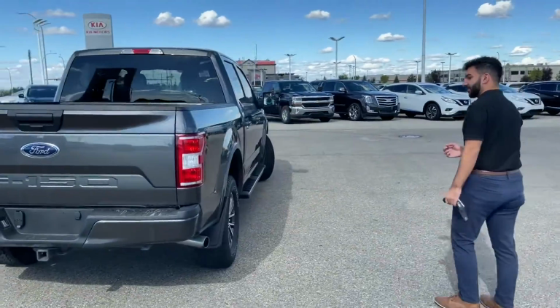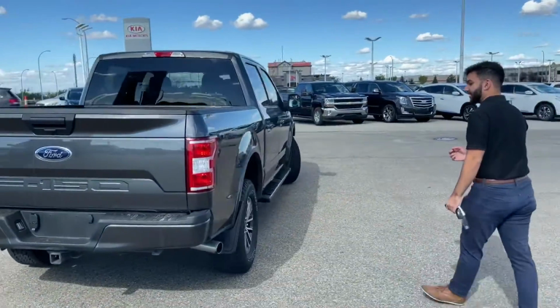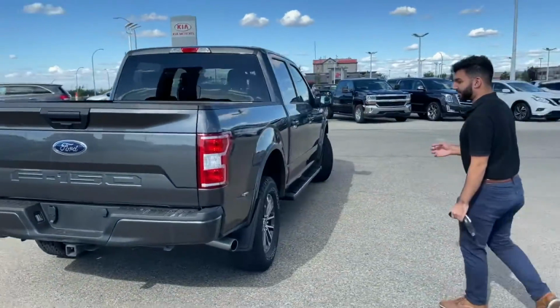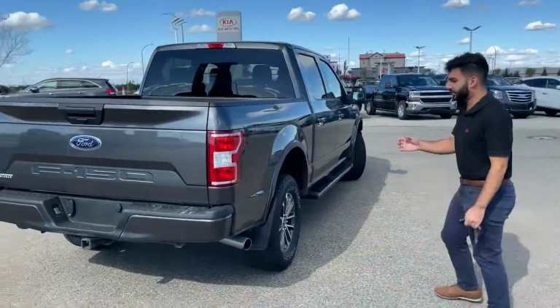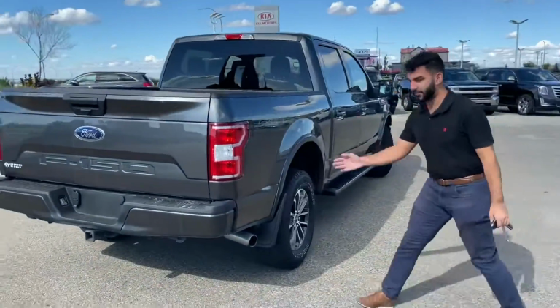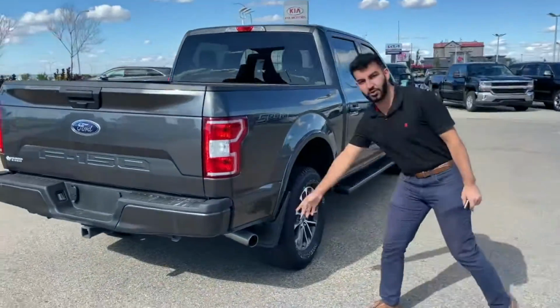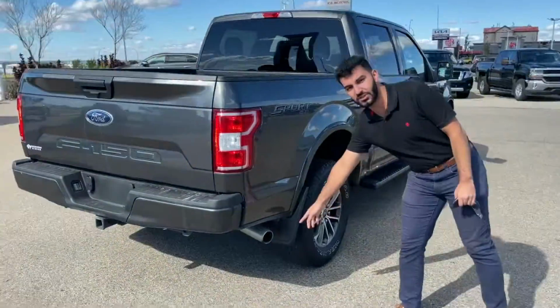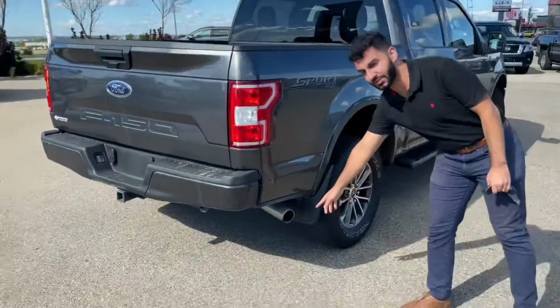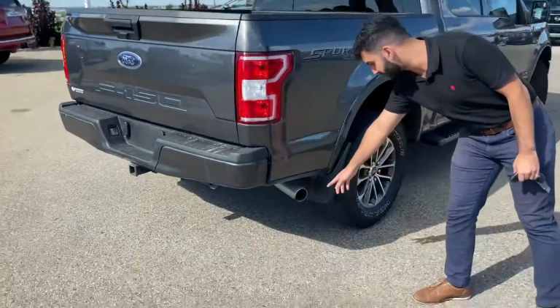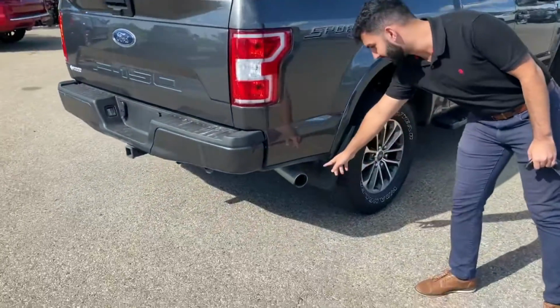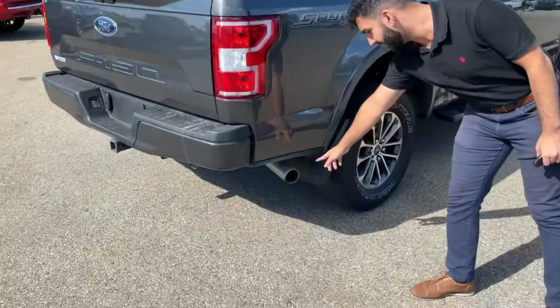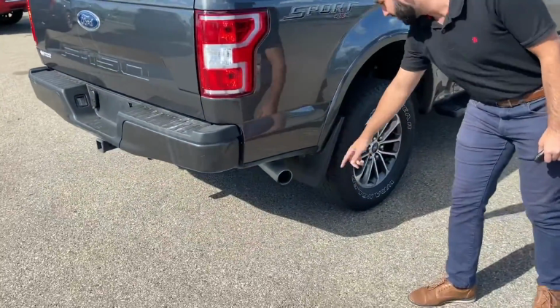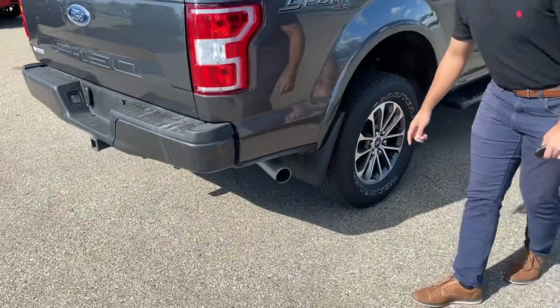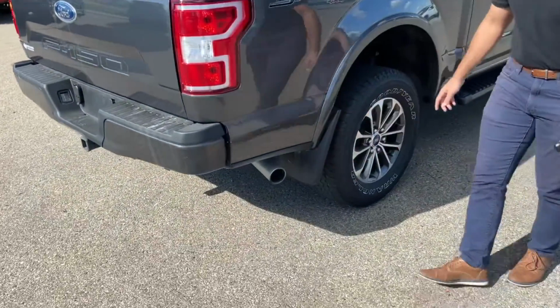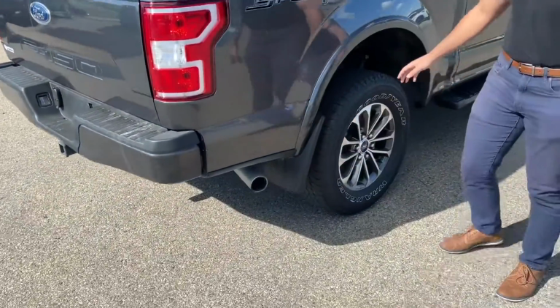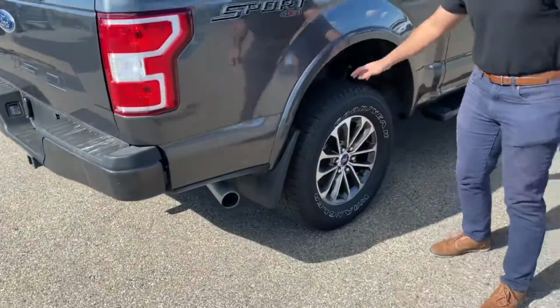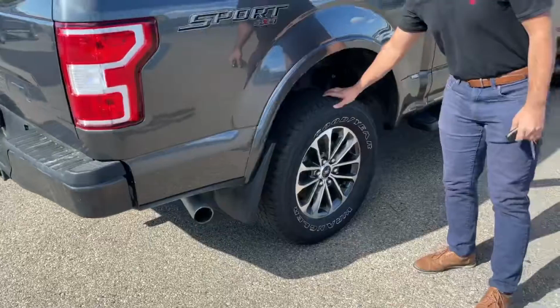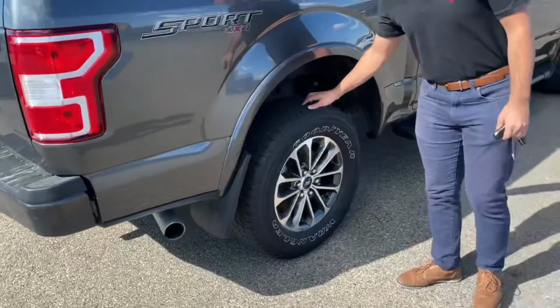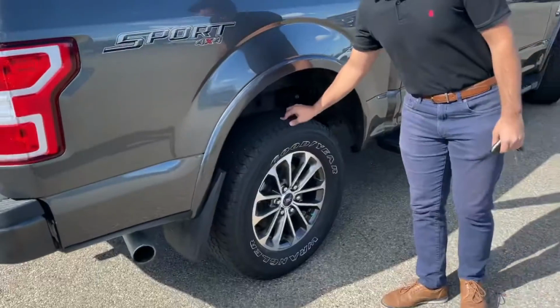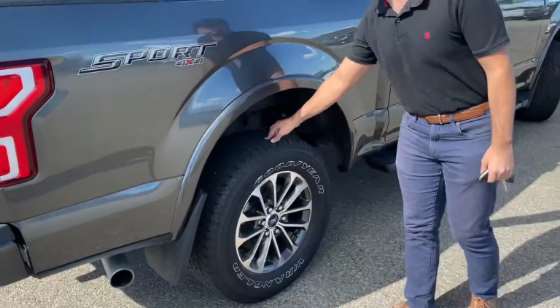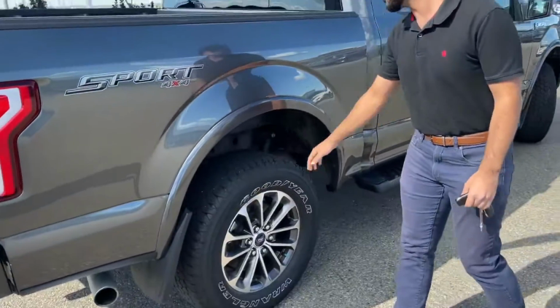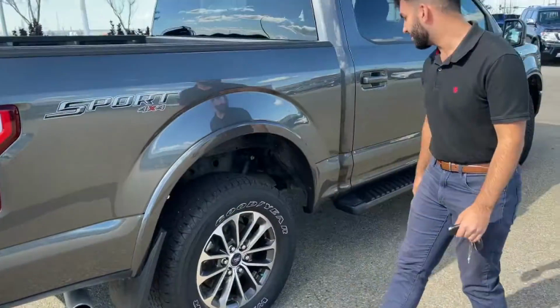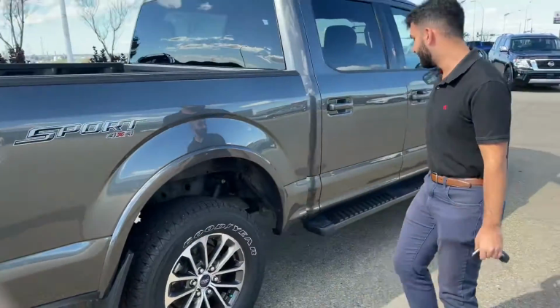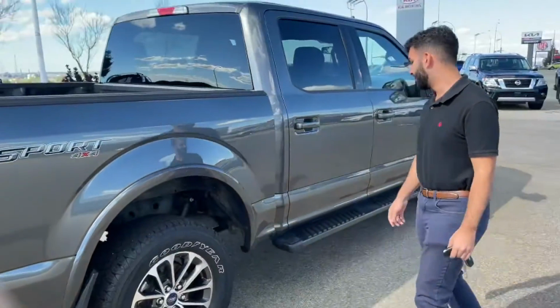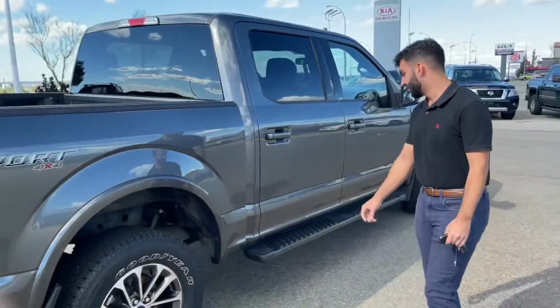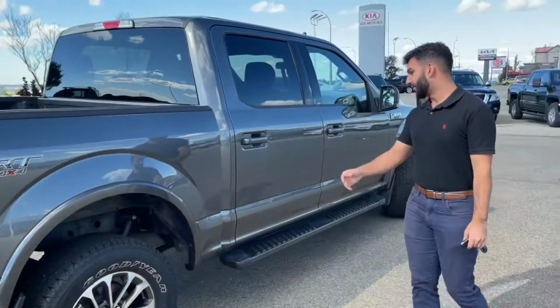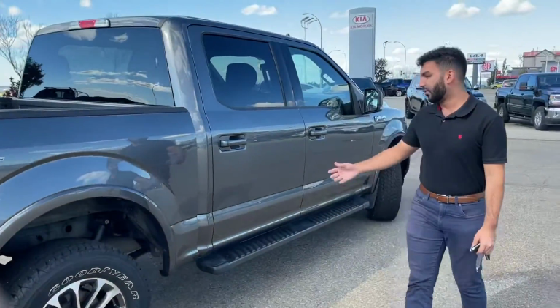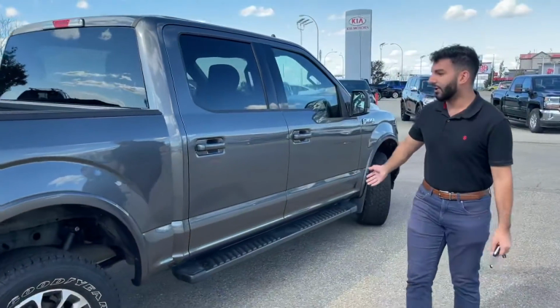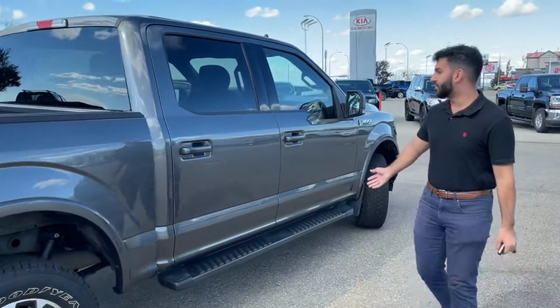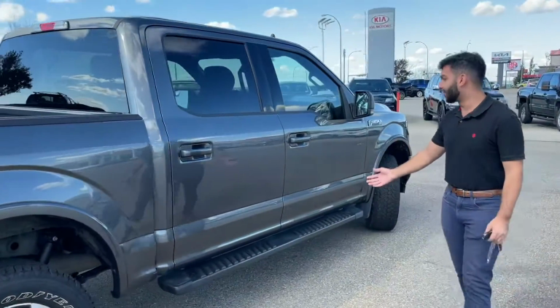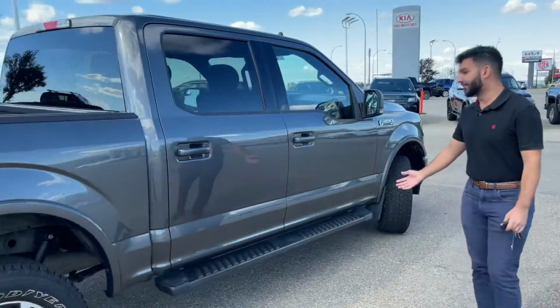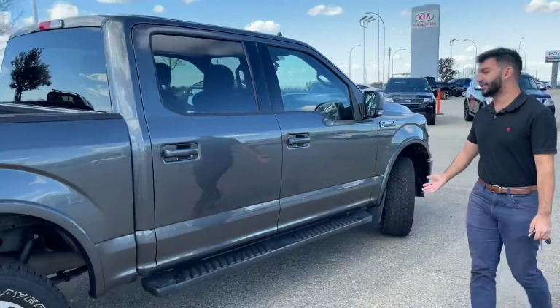As you can see here, you have your chrome tip exhaust right there. Still have a ton of tread left in the tires. The whole body shape looks amazing.